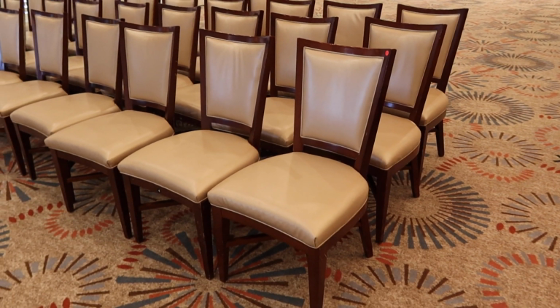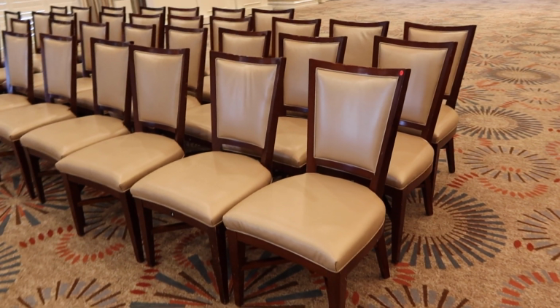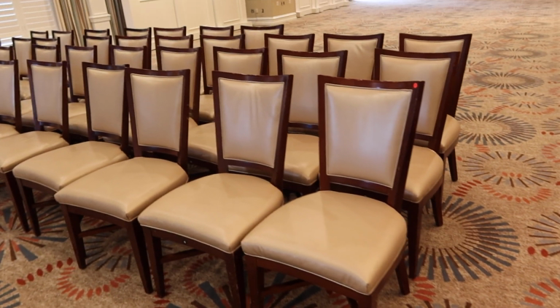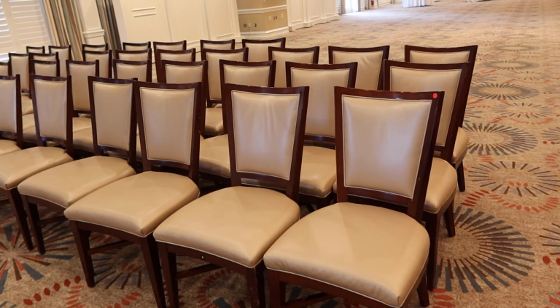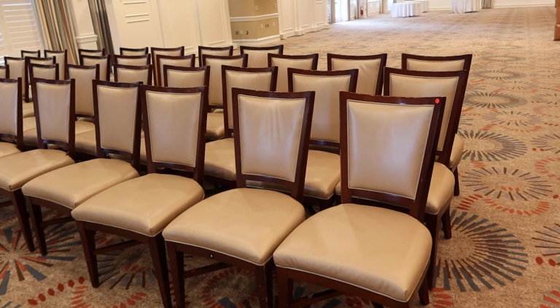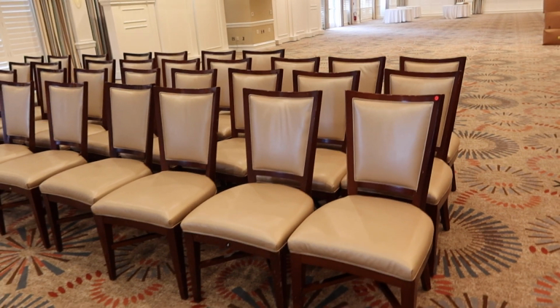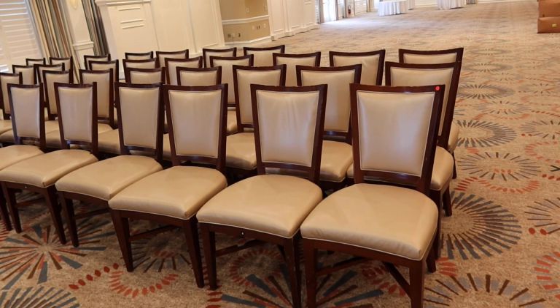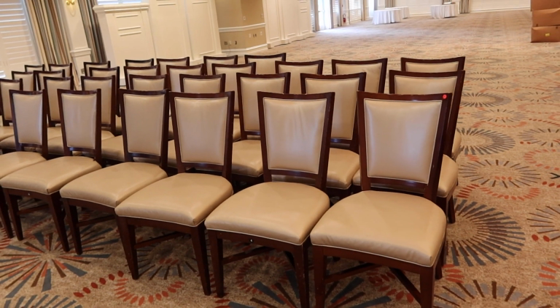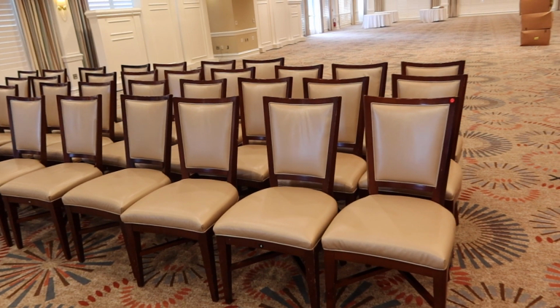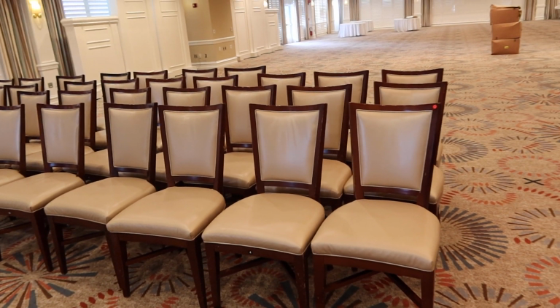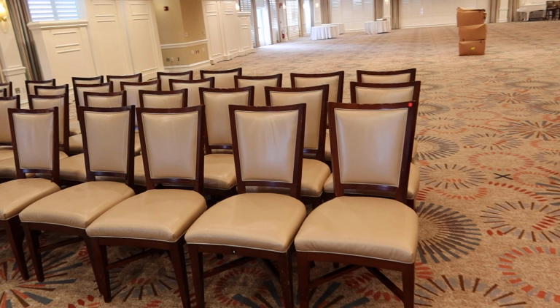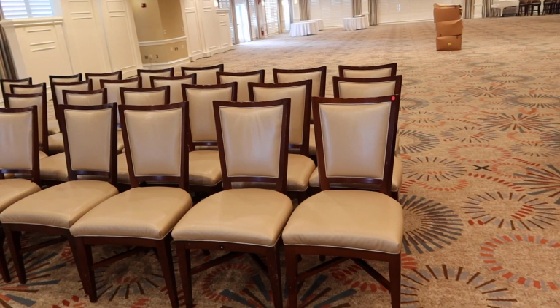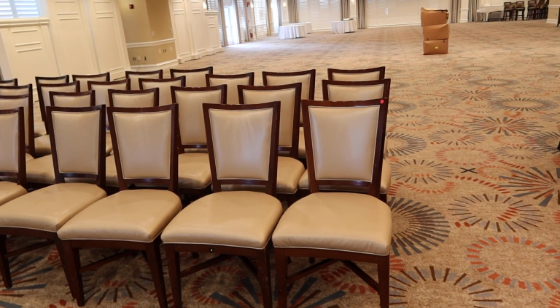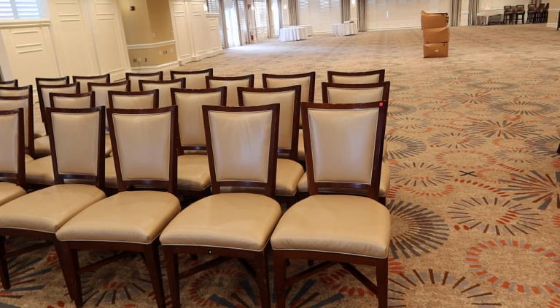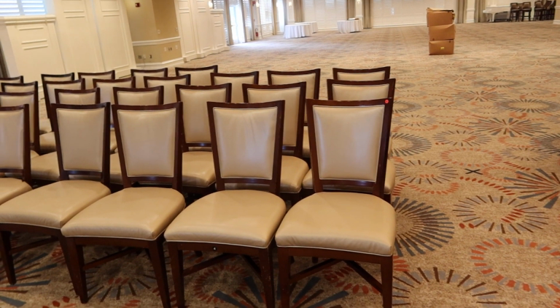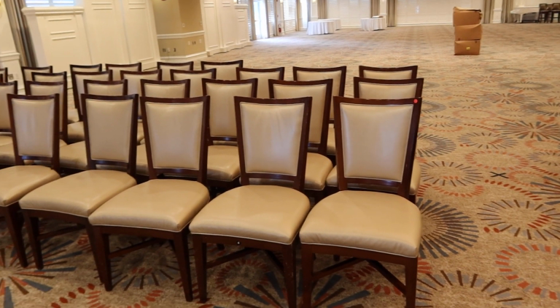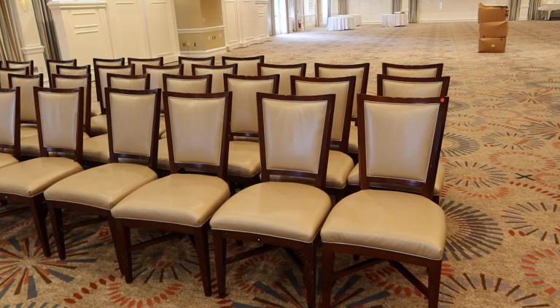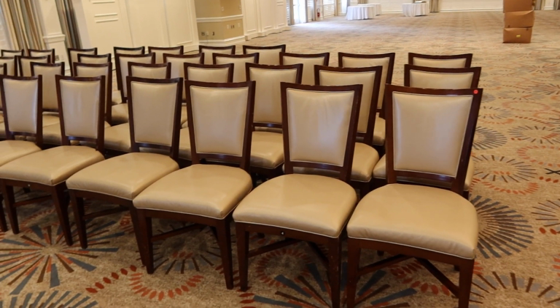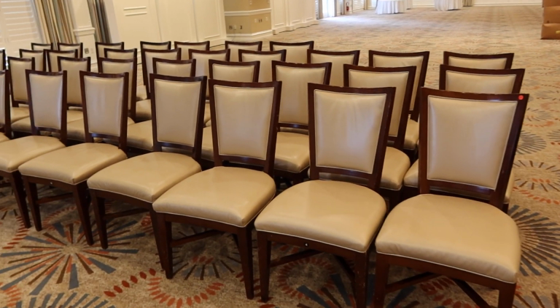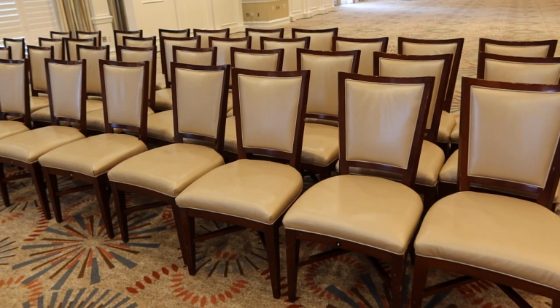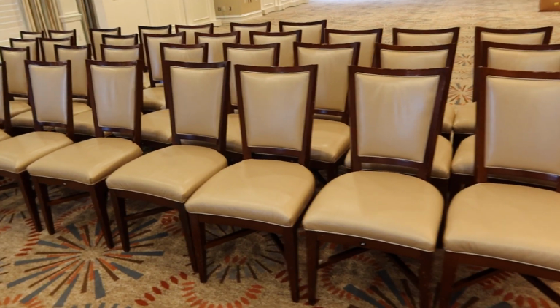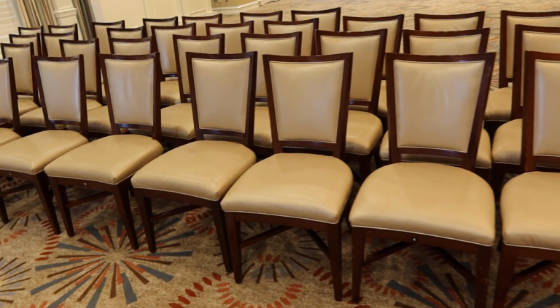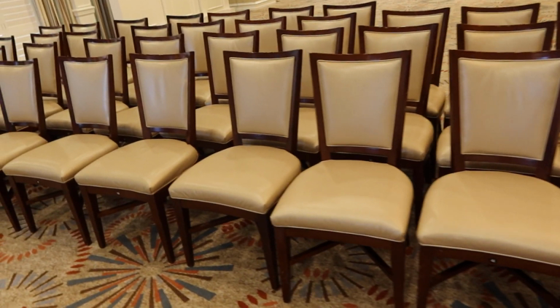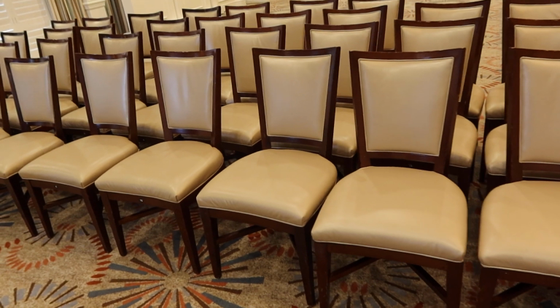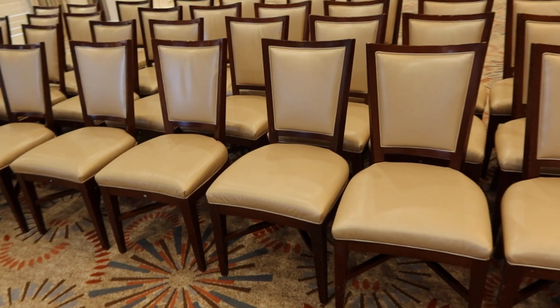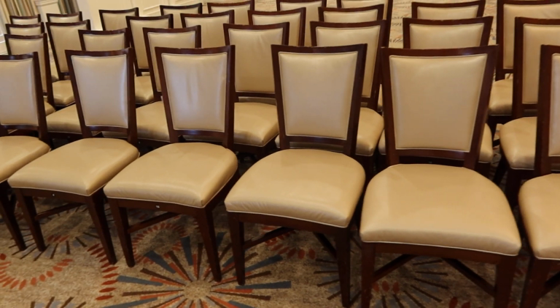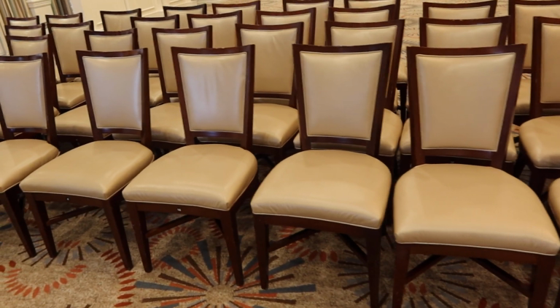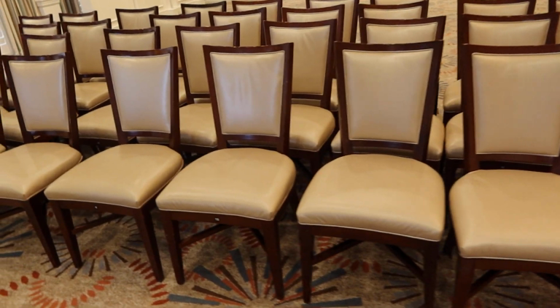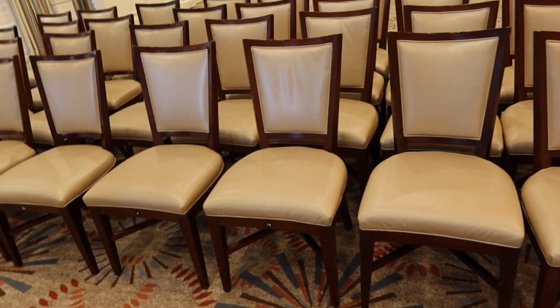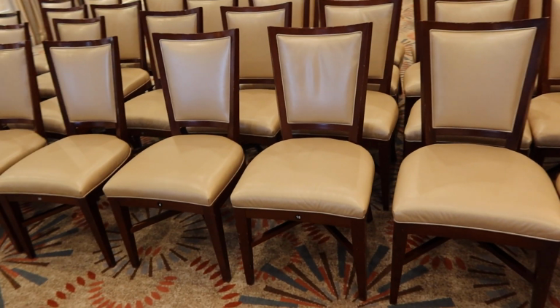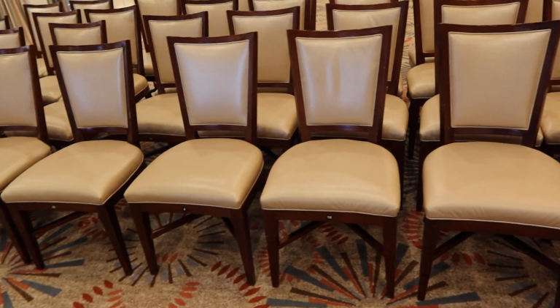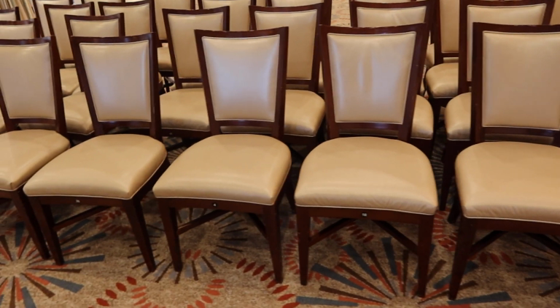This is lot 66, the dining room chairs. We don't know the amount or how we're going to separate them yet, but I wanted to take a video. They're wood chairs — looks like they have a pleather seating area and fabric back.